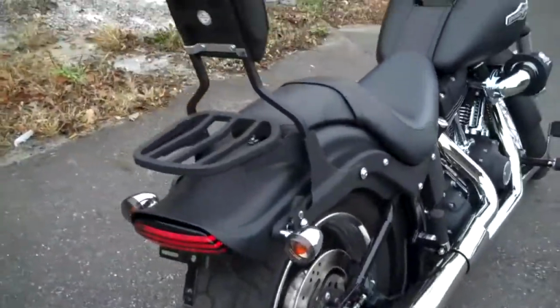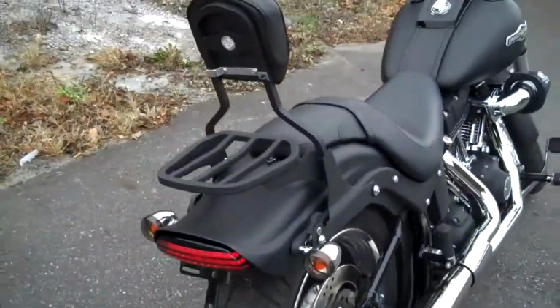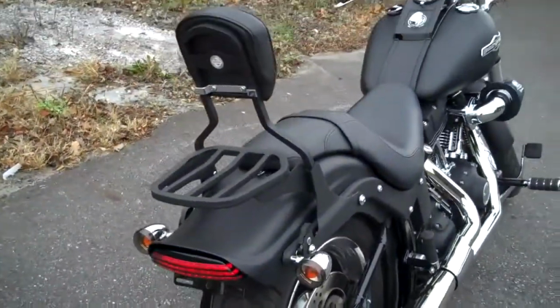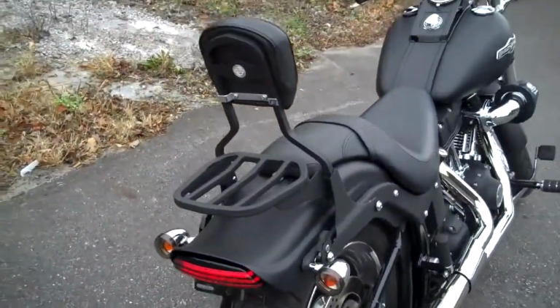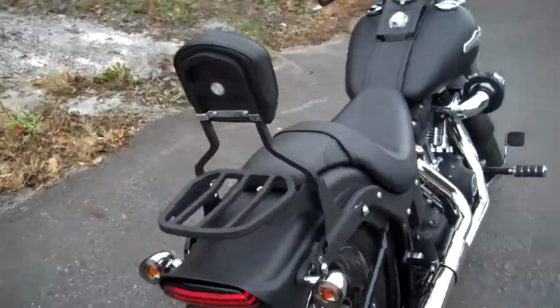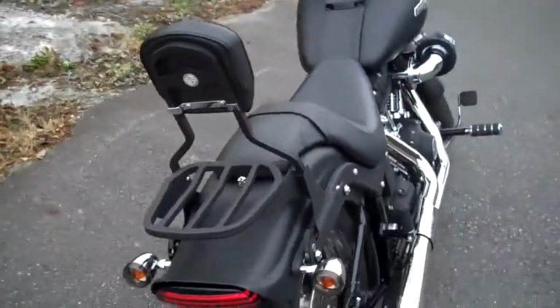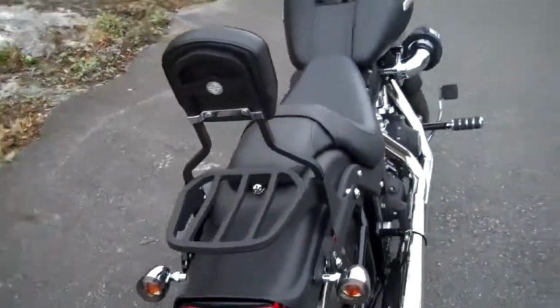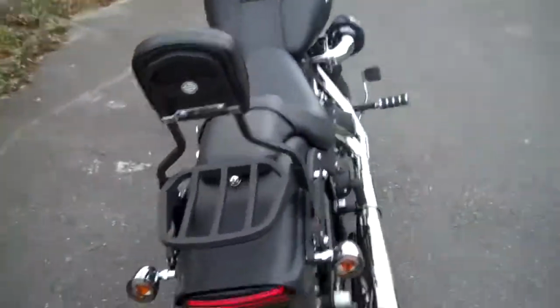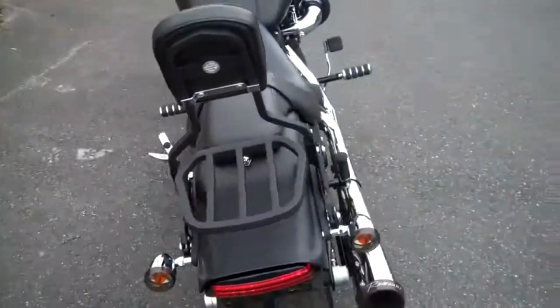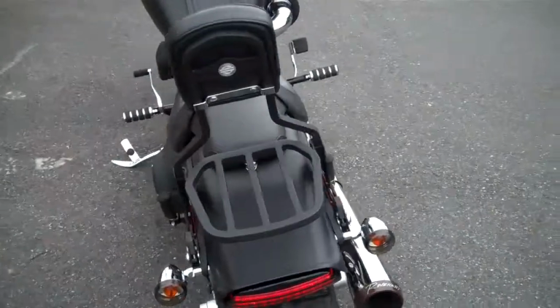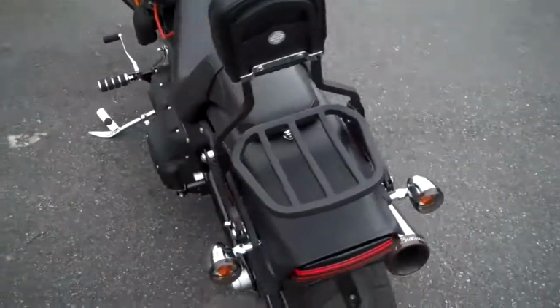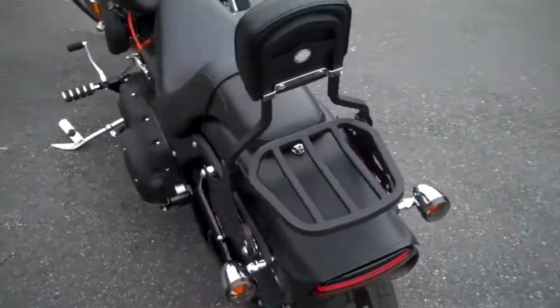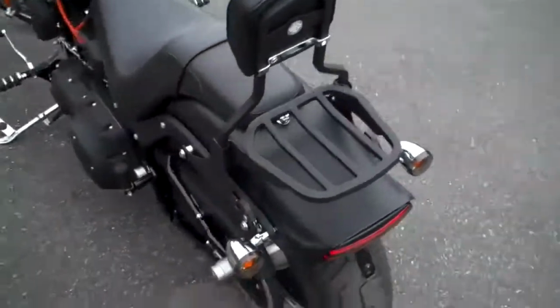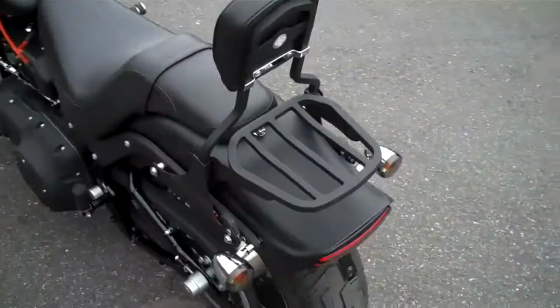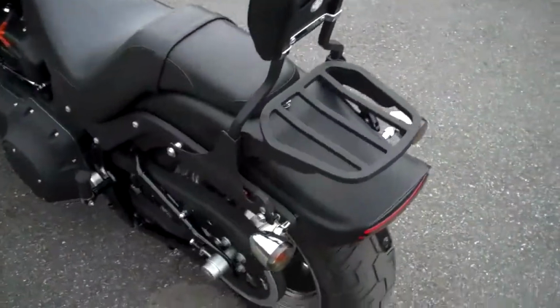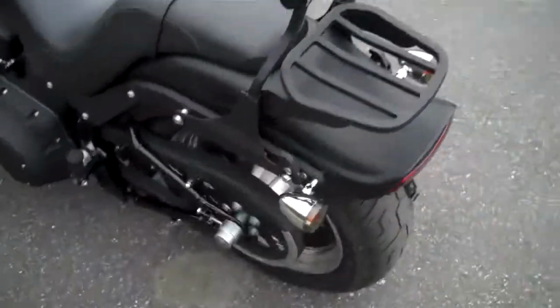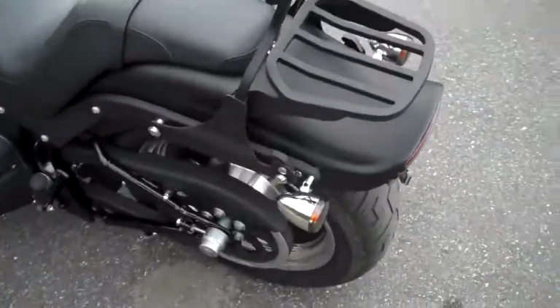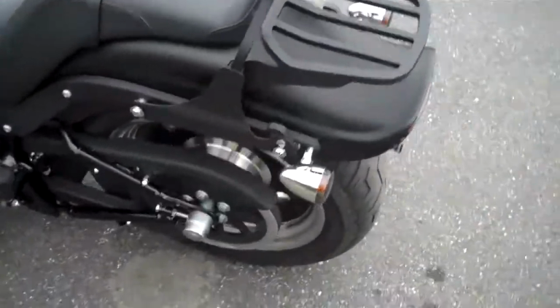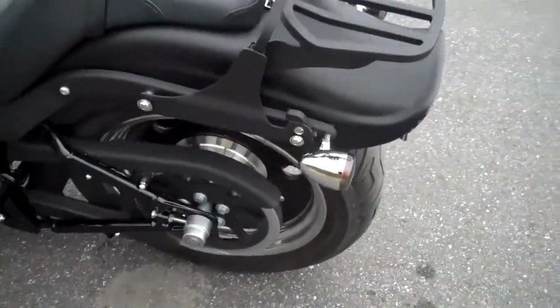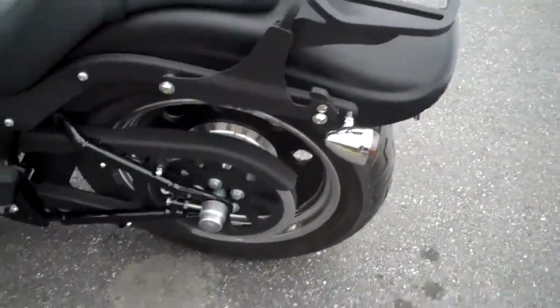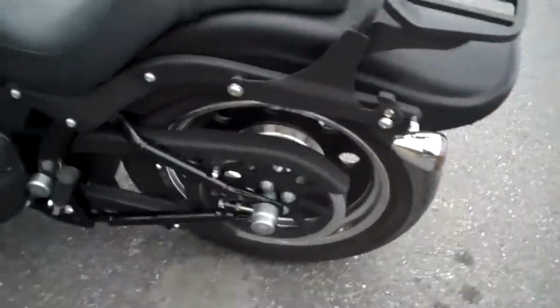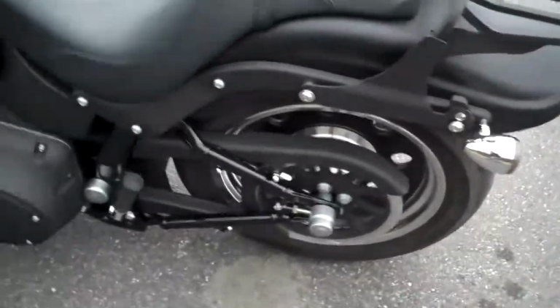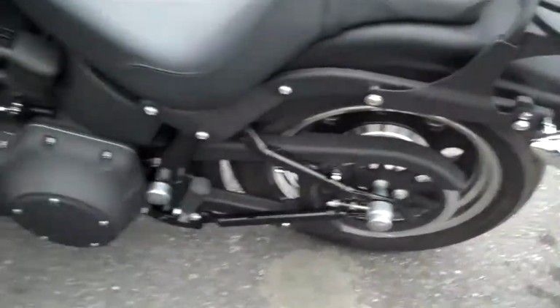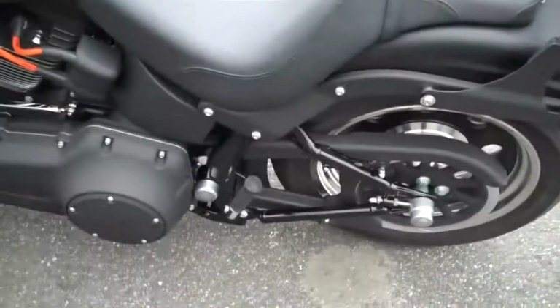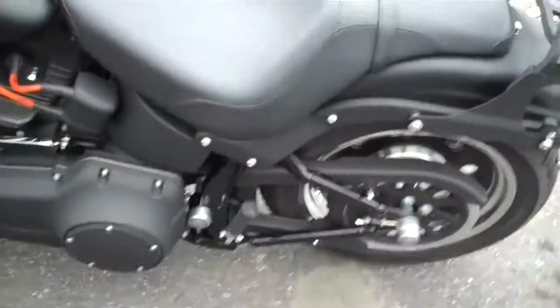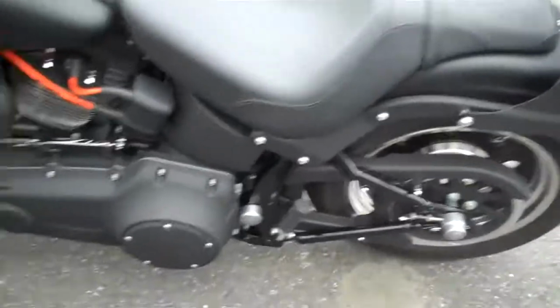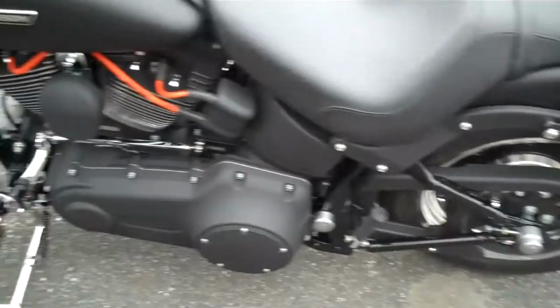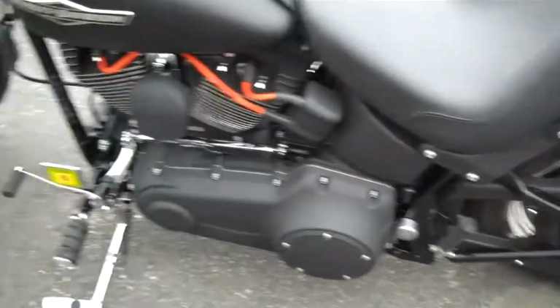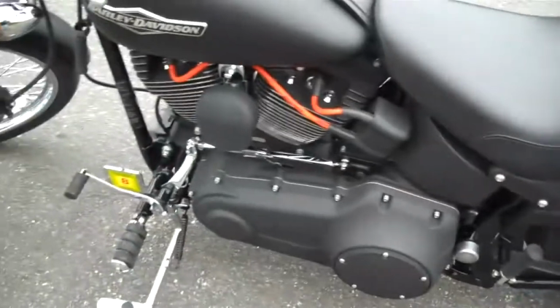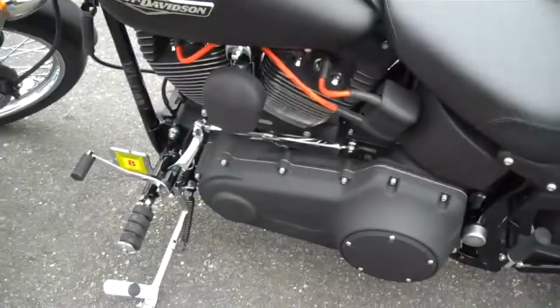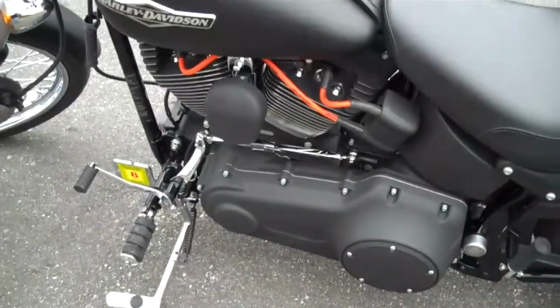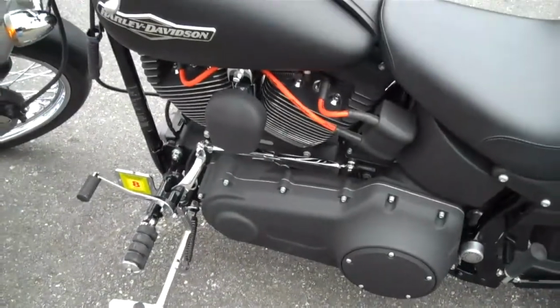You've got a detachable backrest and a luggage rack. Axle nut coverage here on the back. Very clean, fully certified, ready to rock and roll.